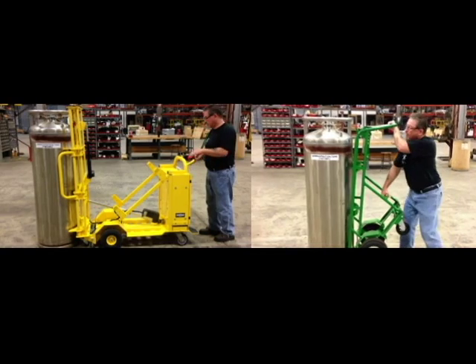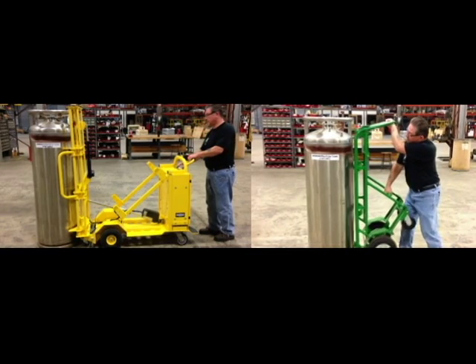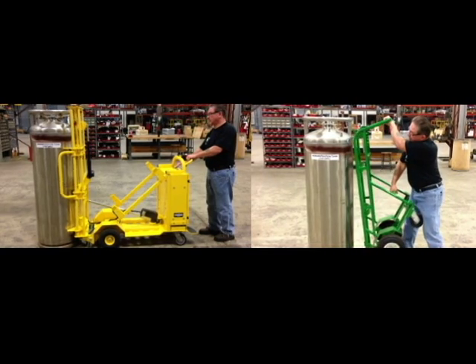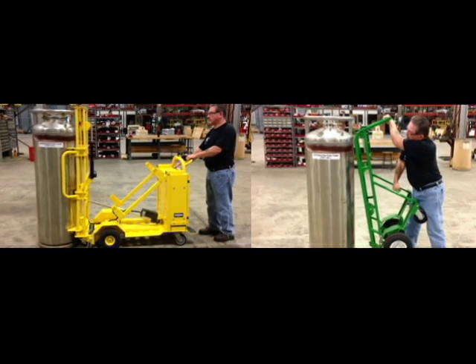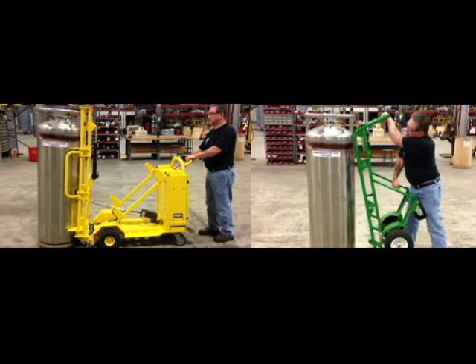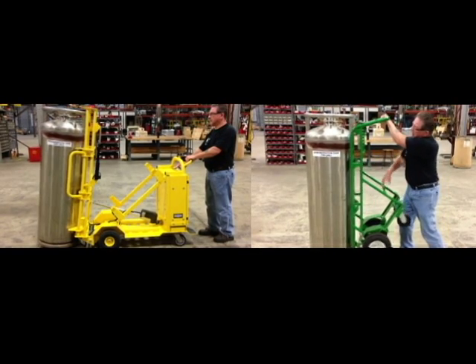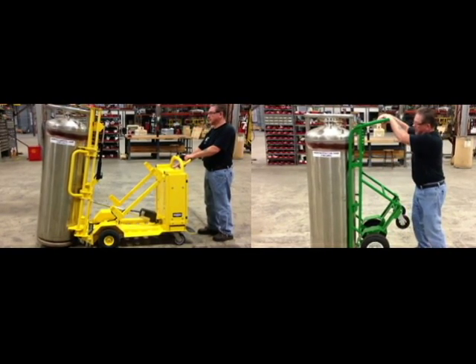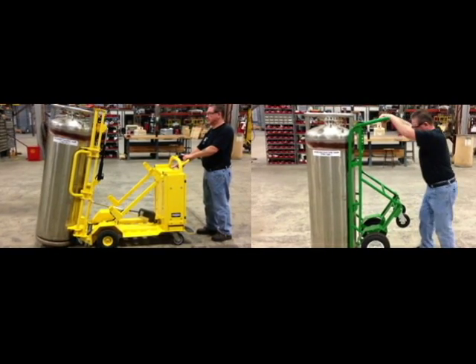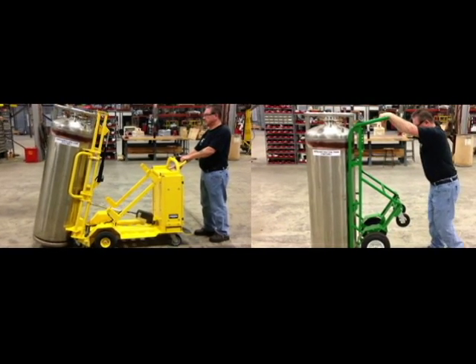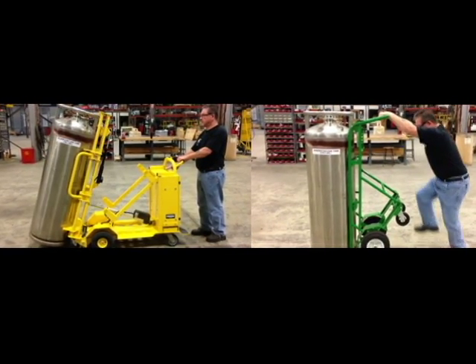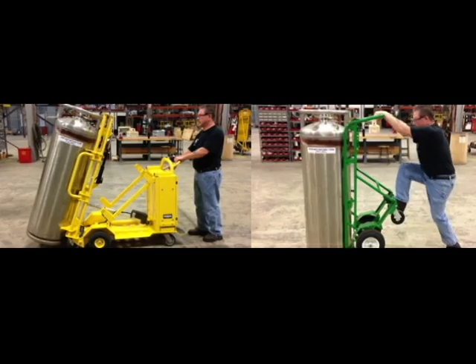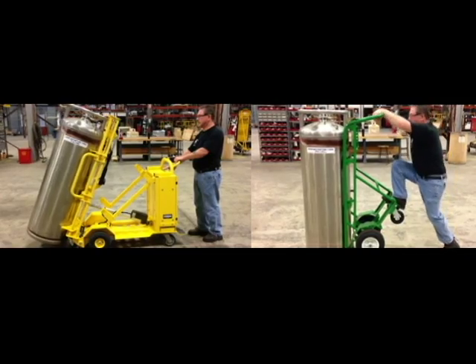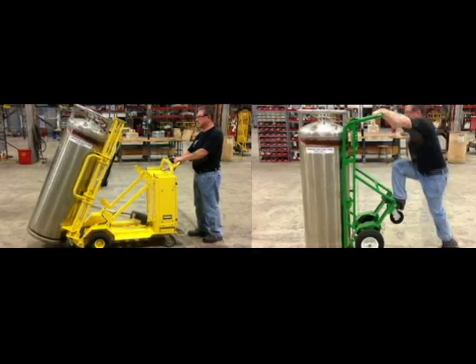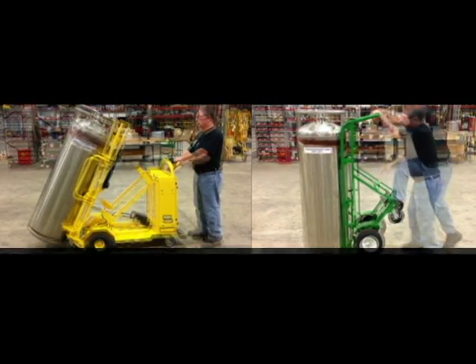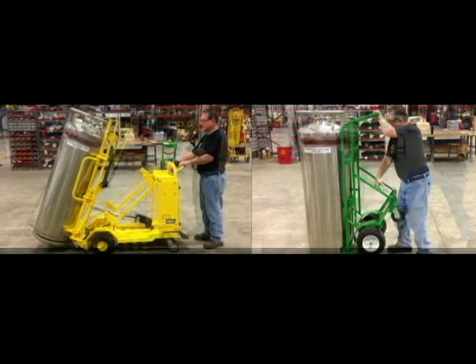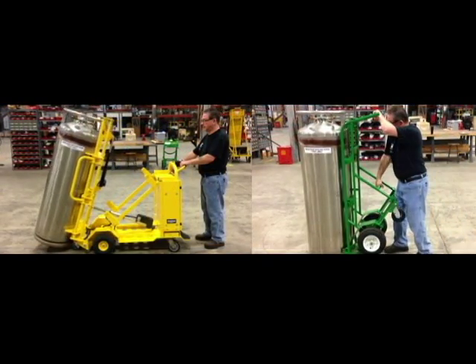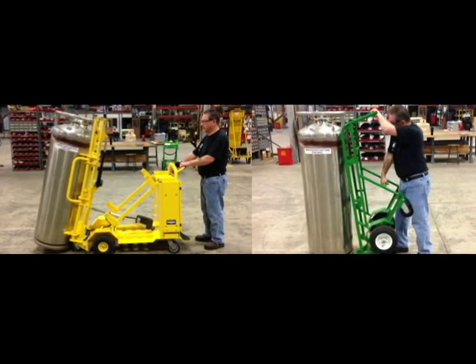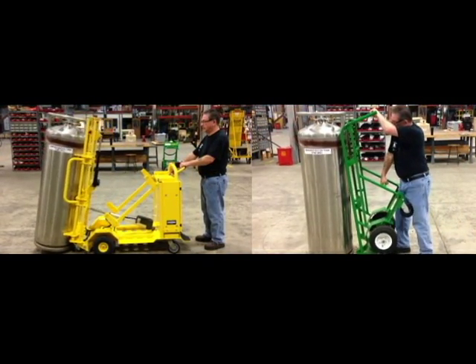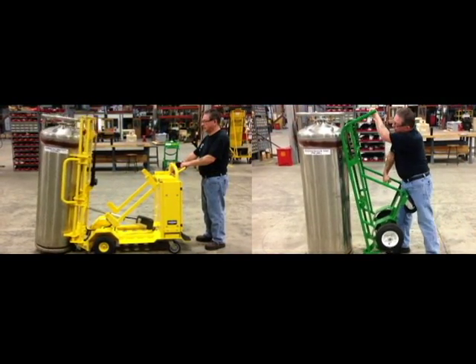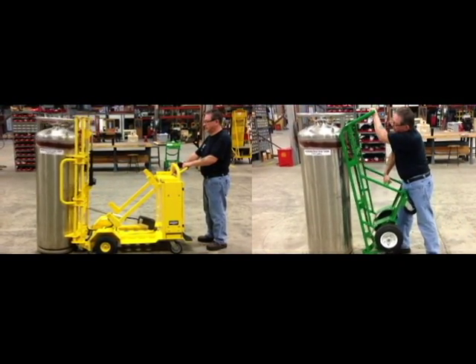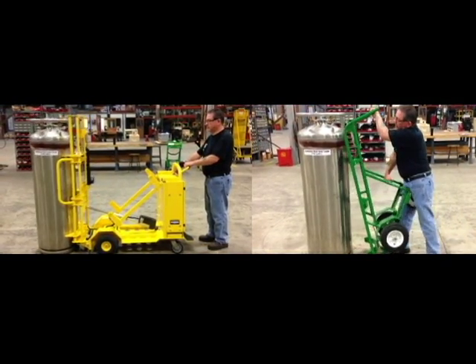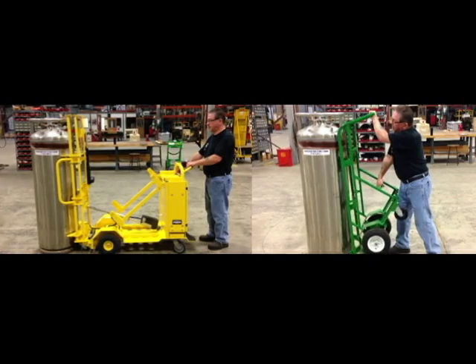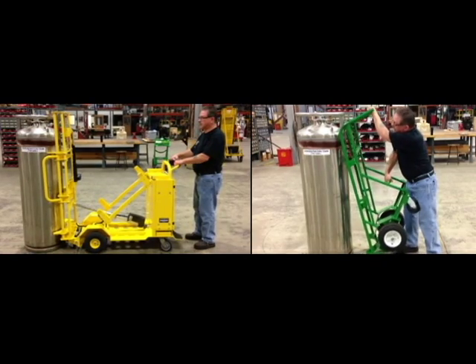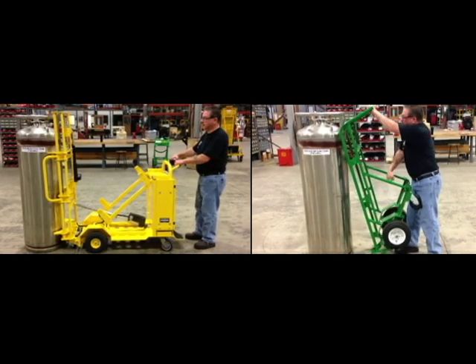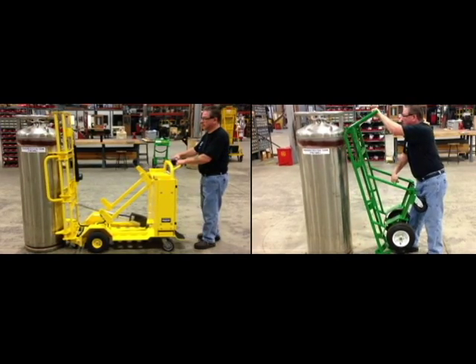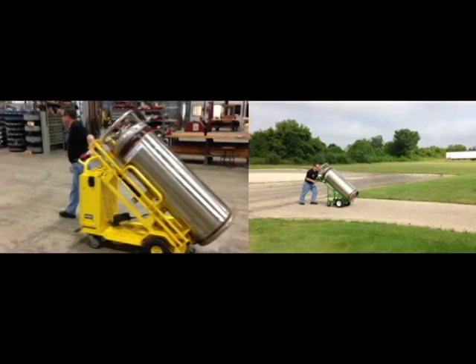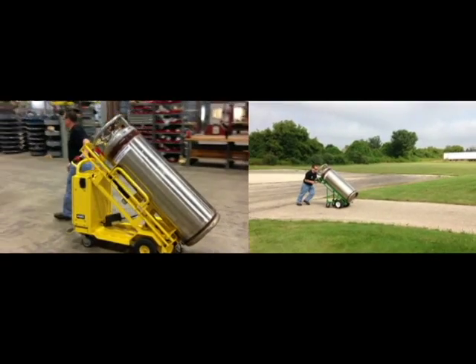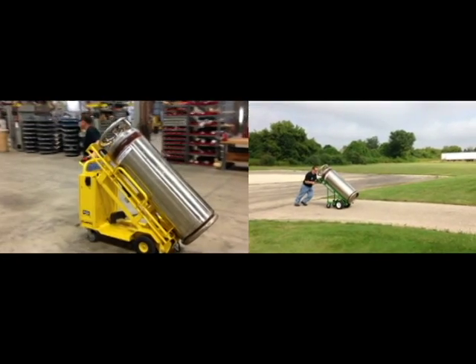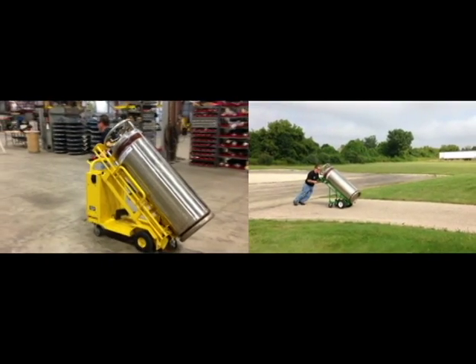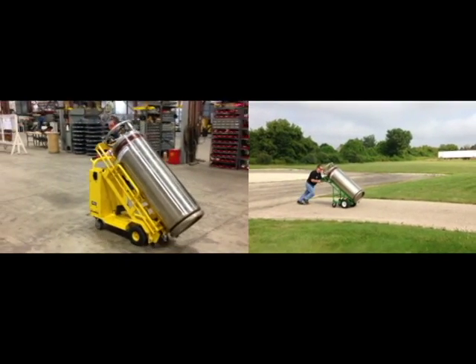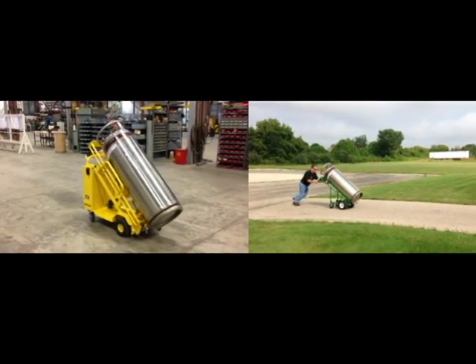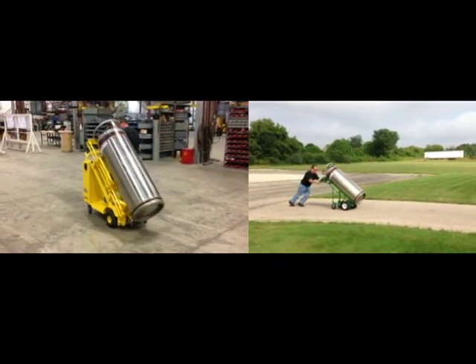As you can see in a side-by-side comparison, the motorized cart engages and secures the cylinder in place, eliminating the potential for musculoskeletal injury caused by push-pull forces required to load and unload cylinders manually.